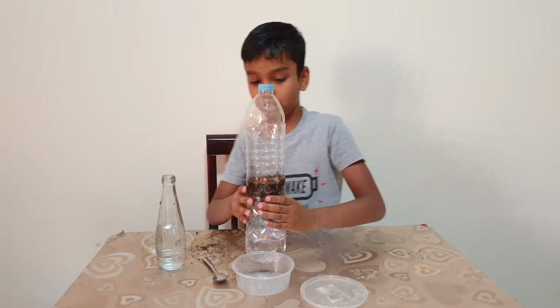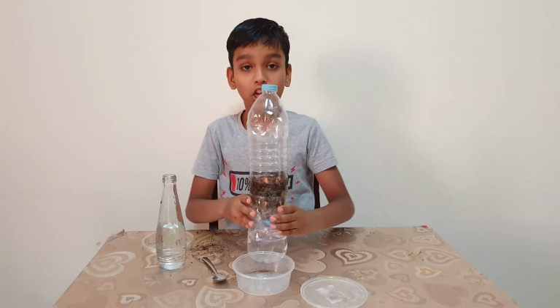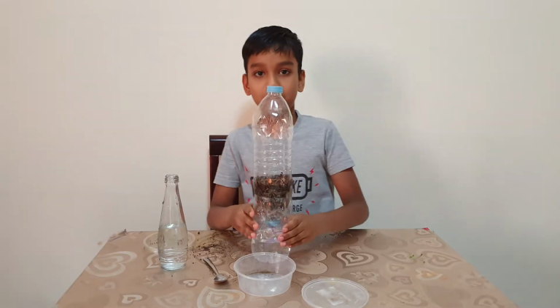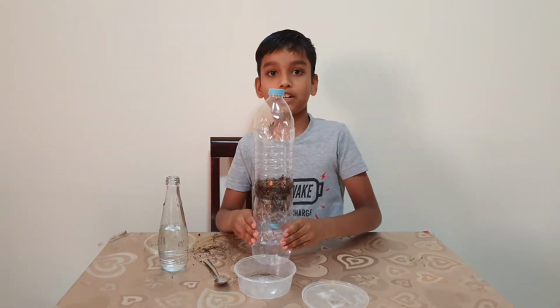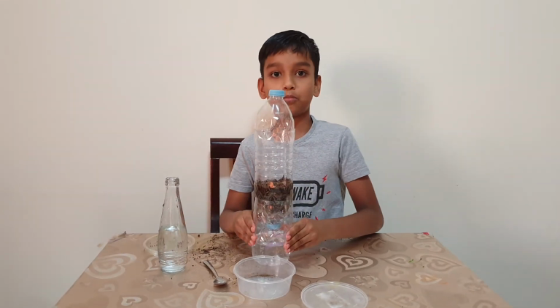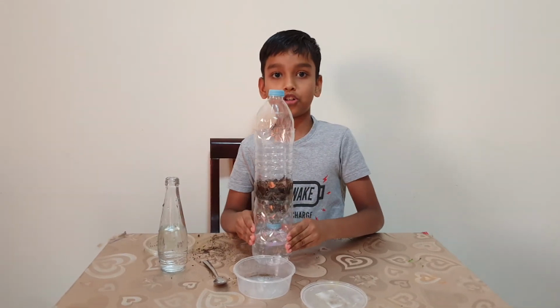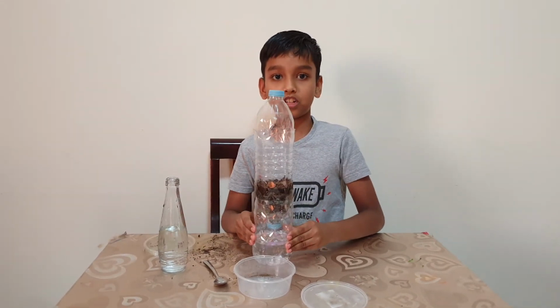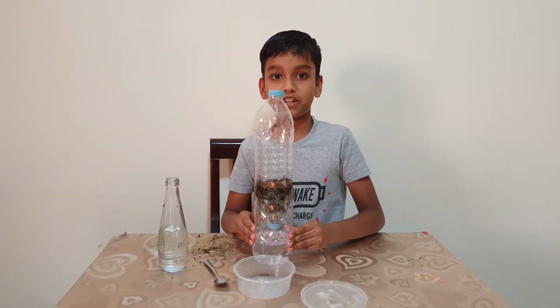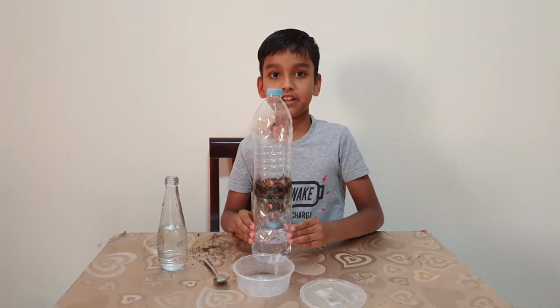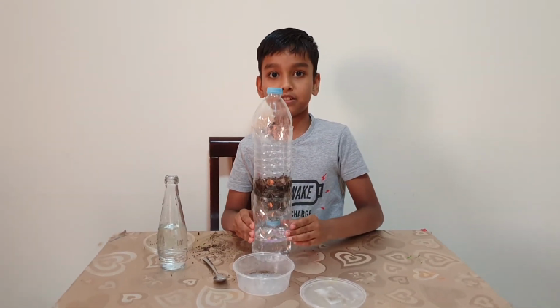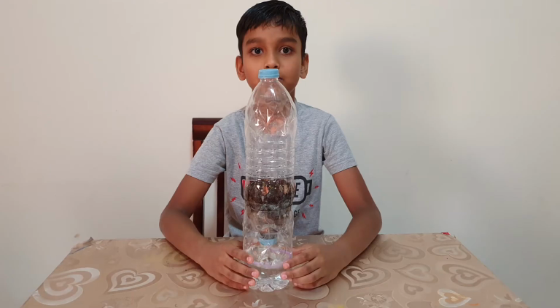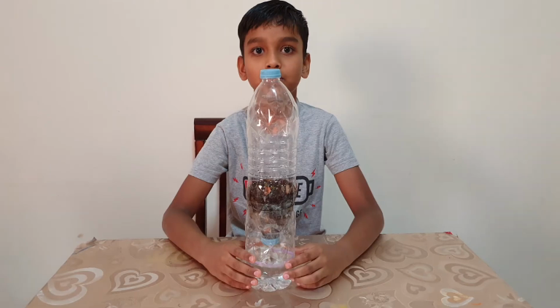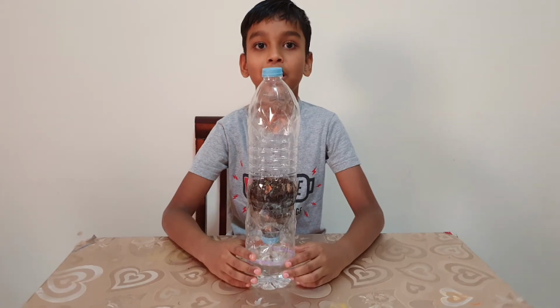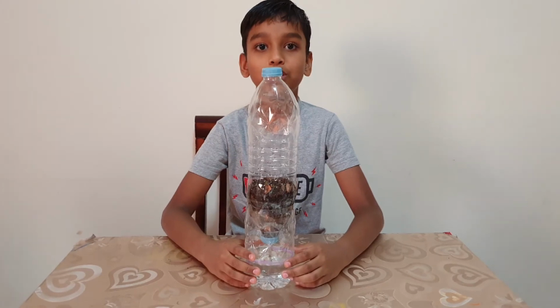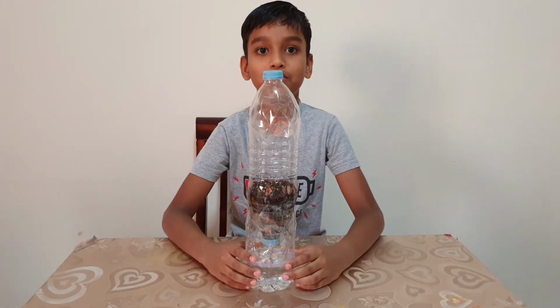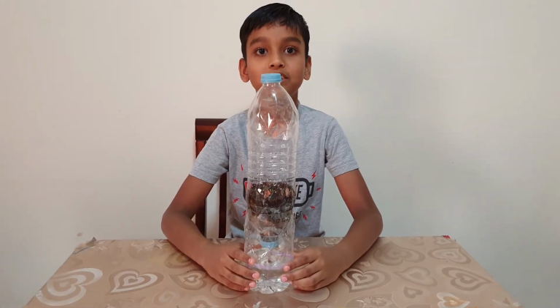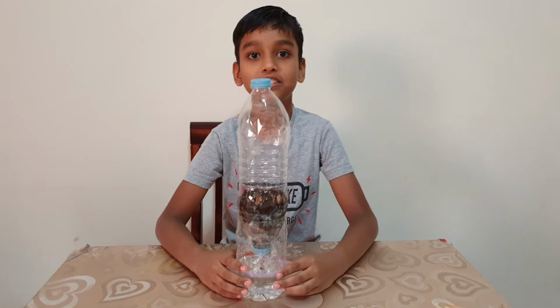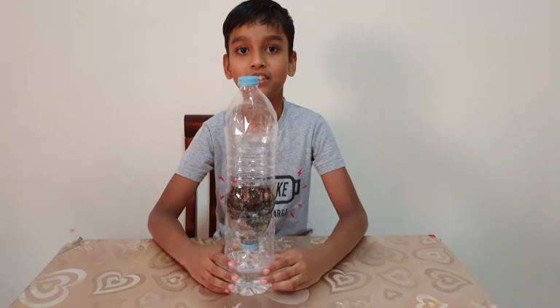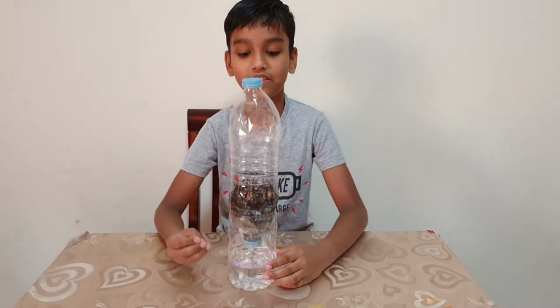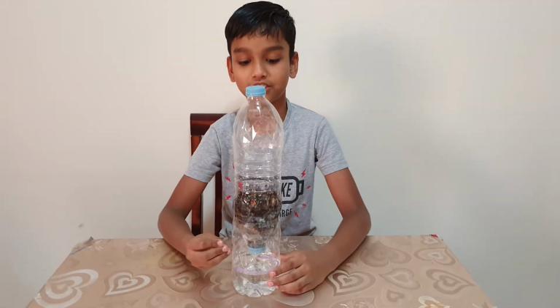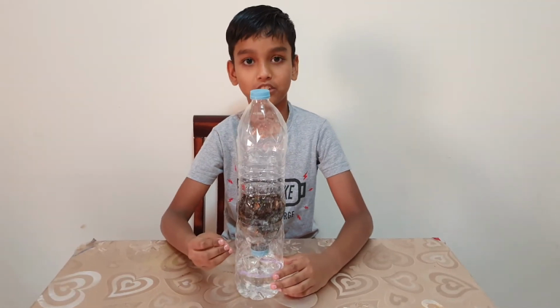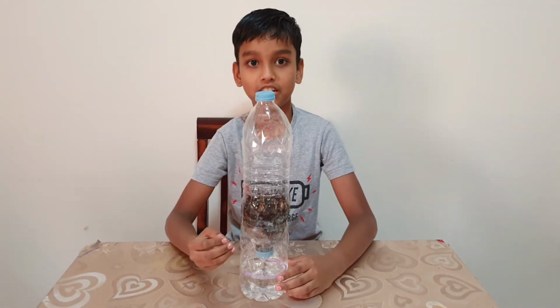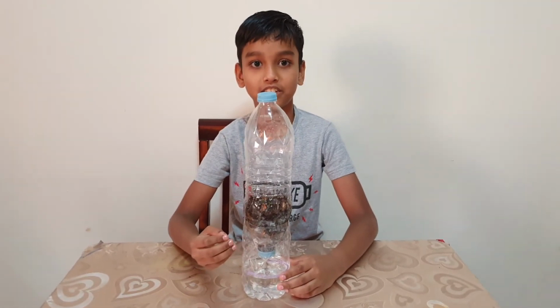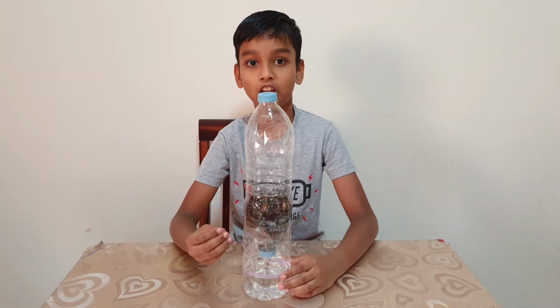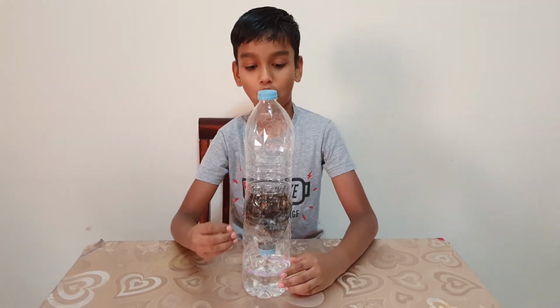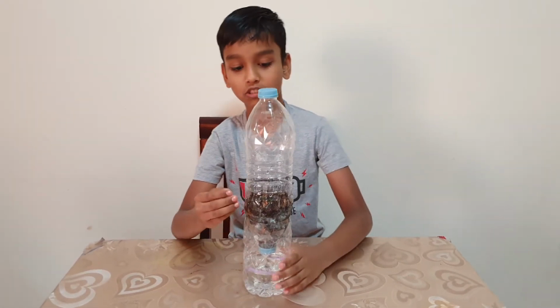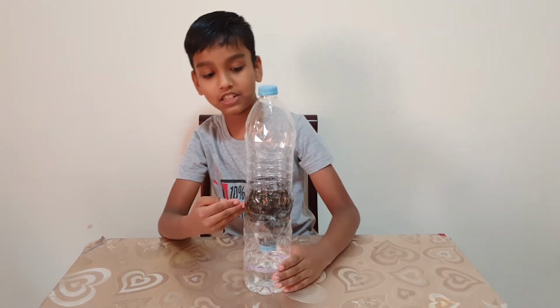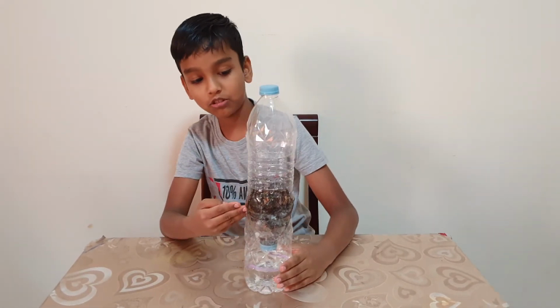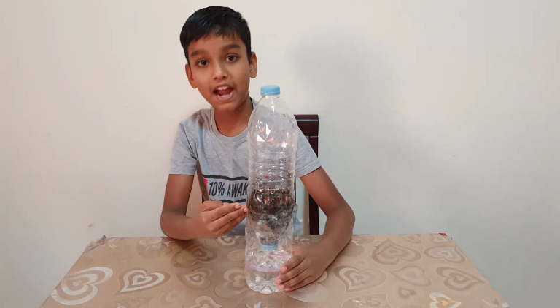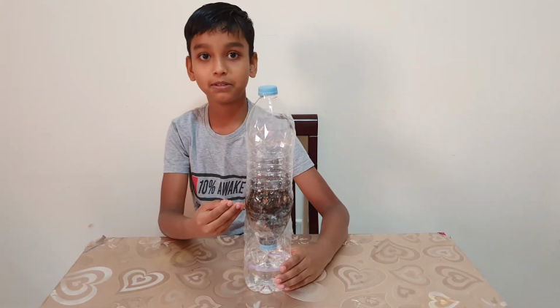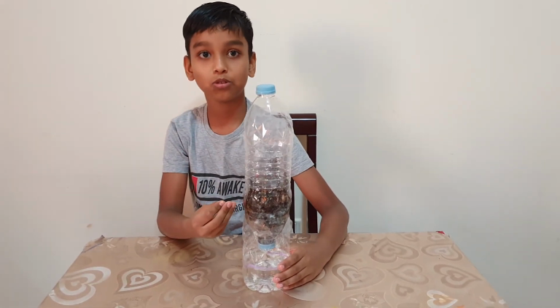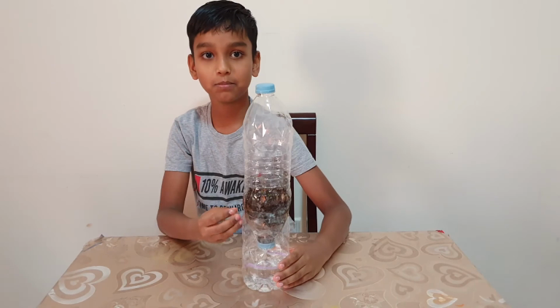Now see friends, our bottle biome has been made. This is after three weeks — or three days. See friends, the plant has grown a little bit.